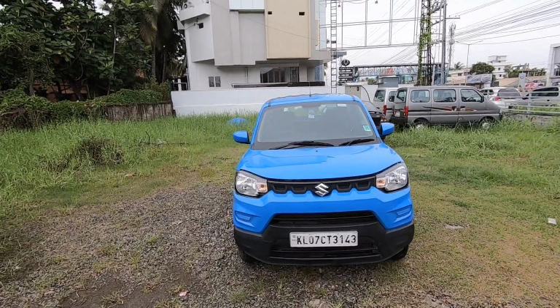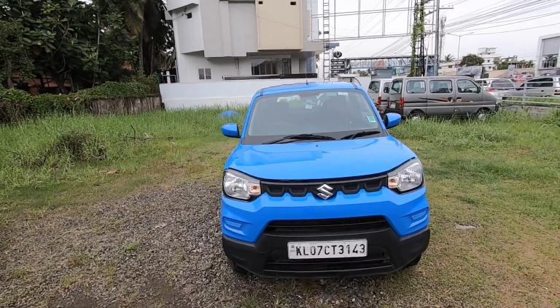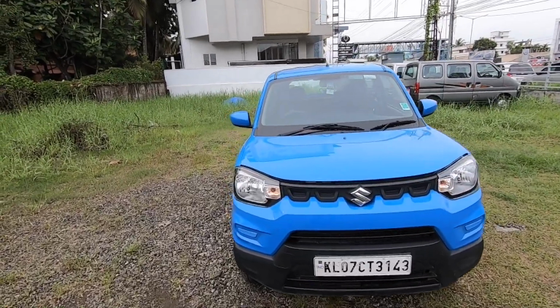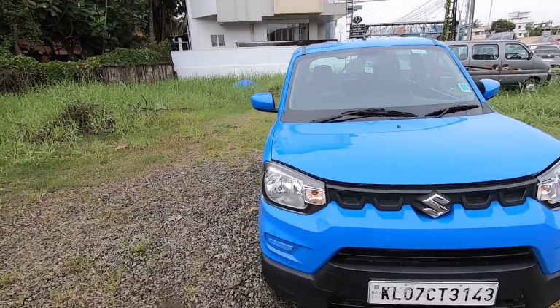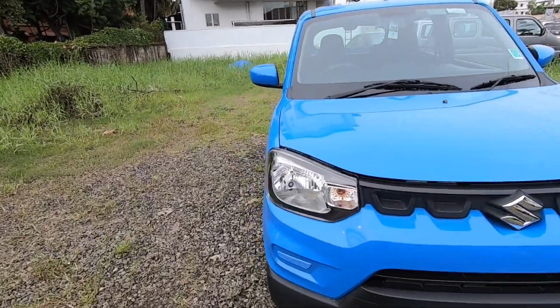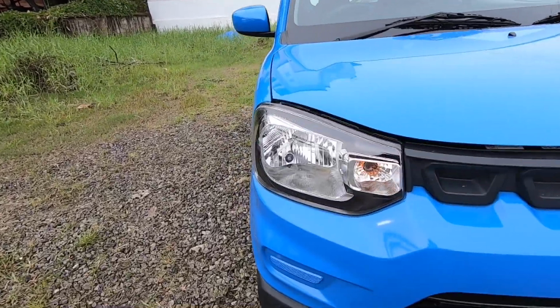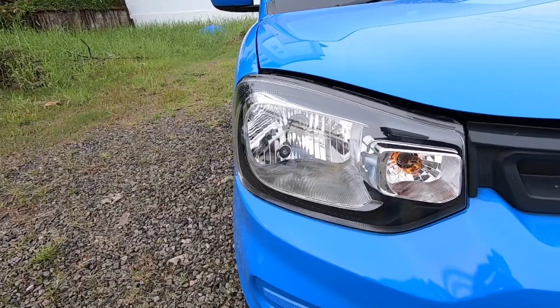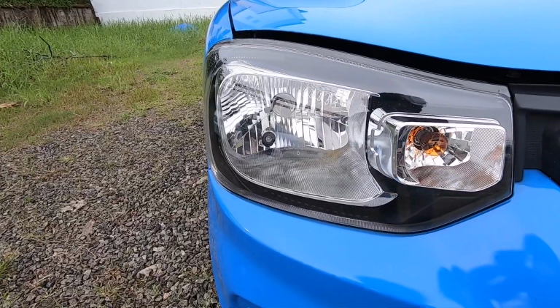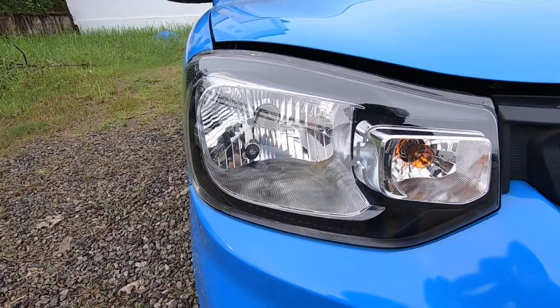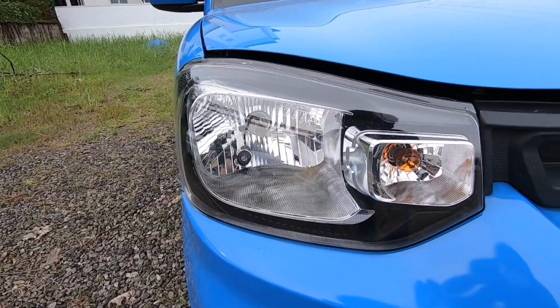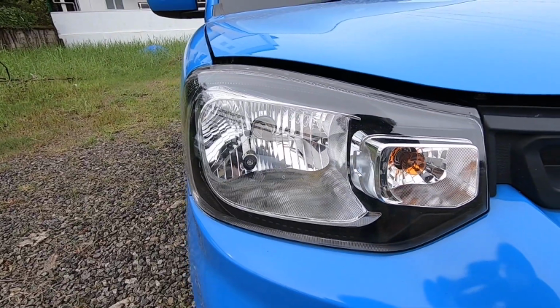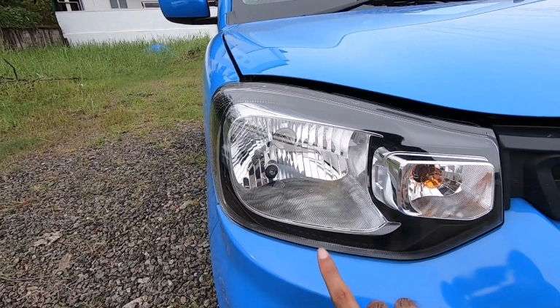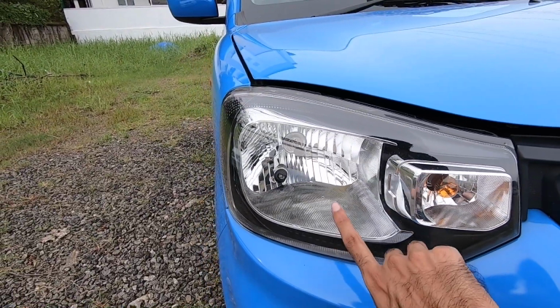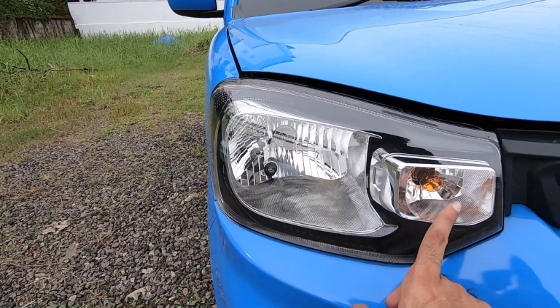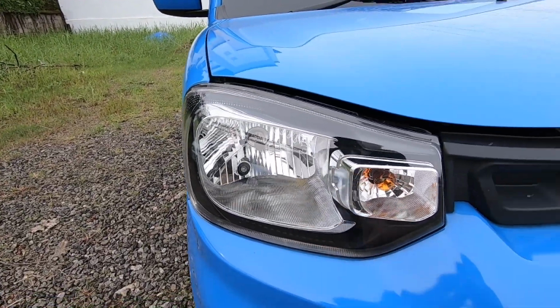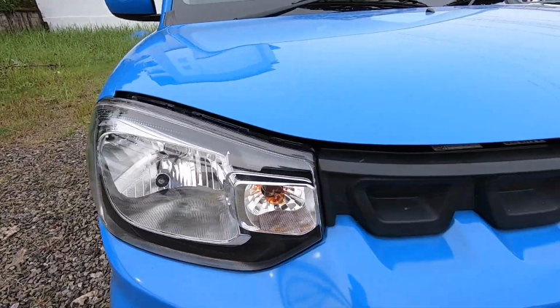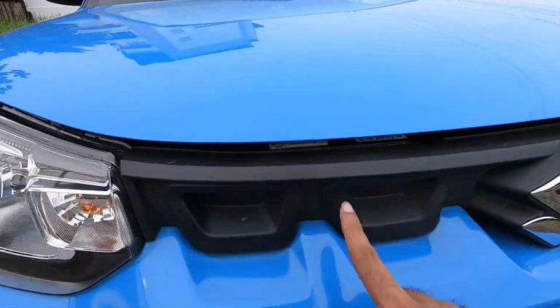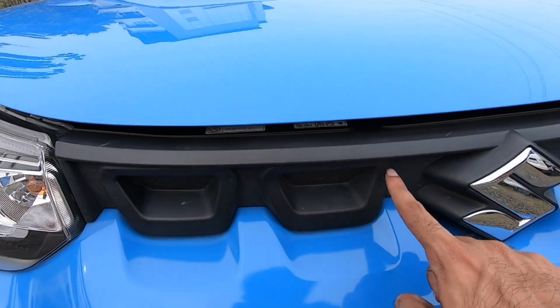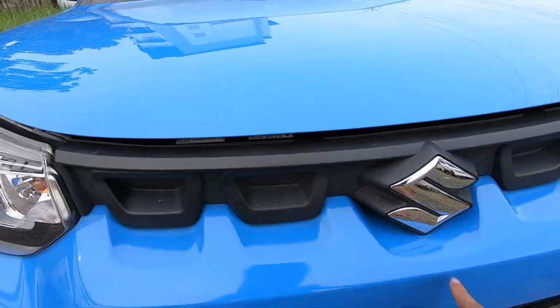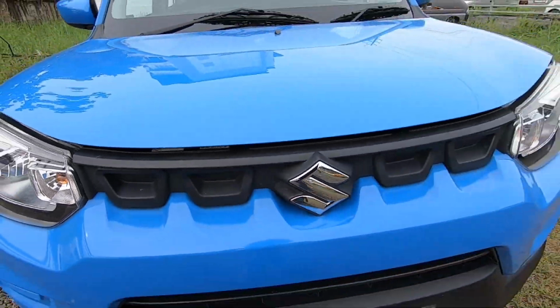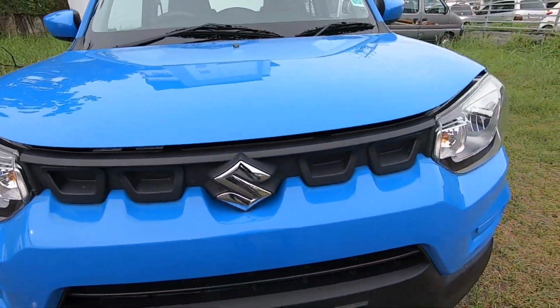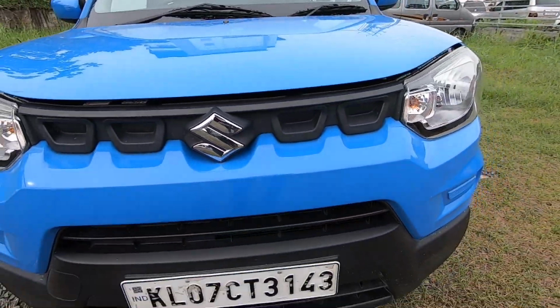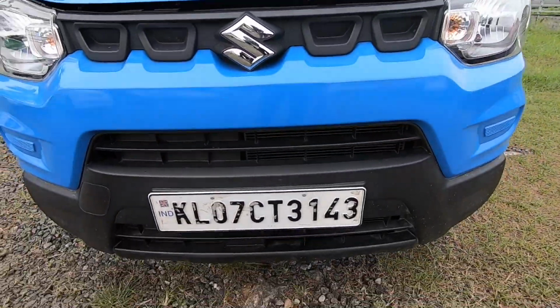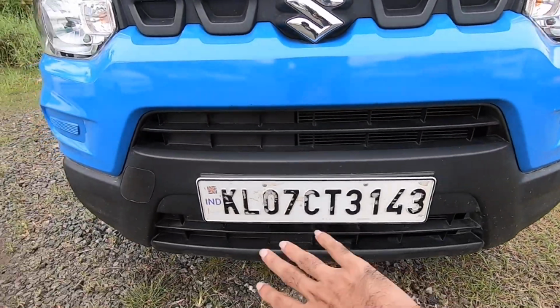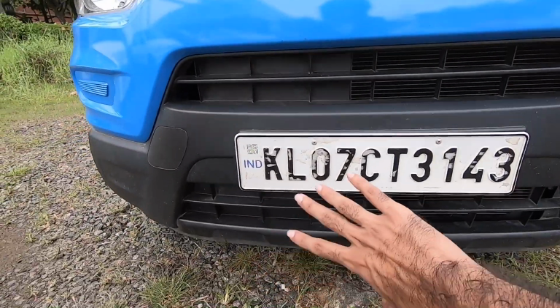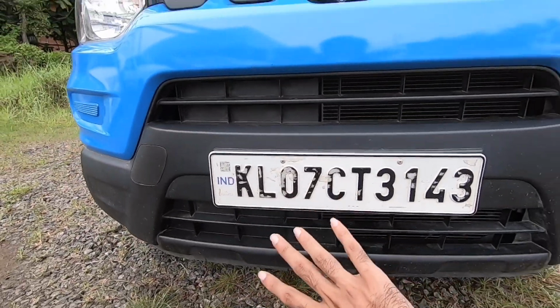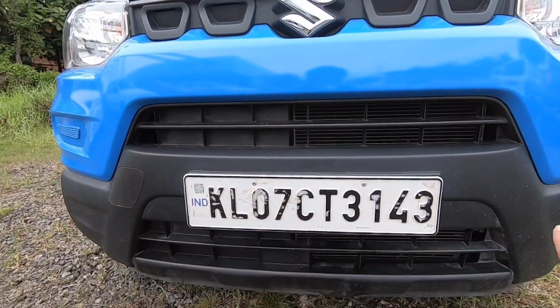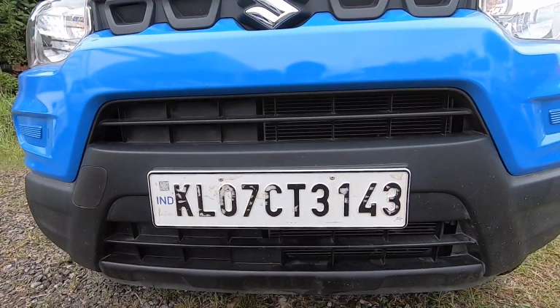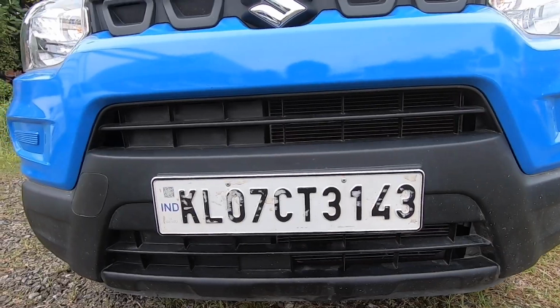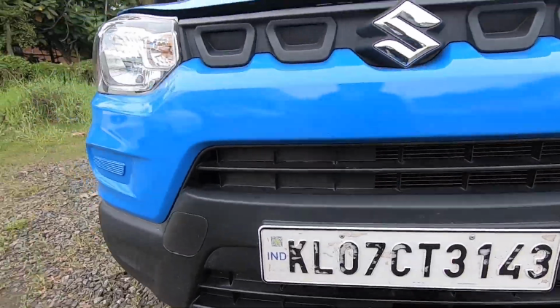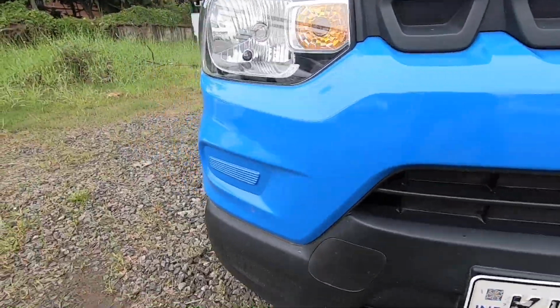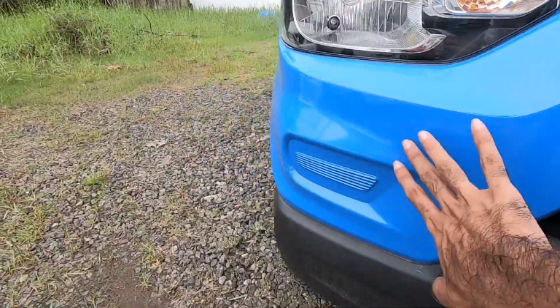There is a design of the headlights. There is a black inside. There is a little bit of espresso and a black inside. Here is a DRL.